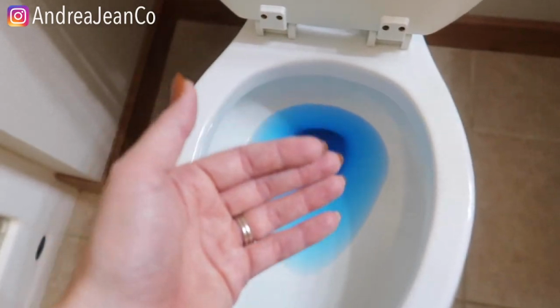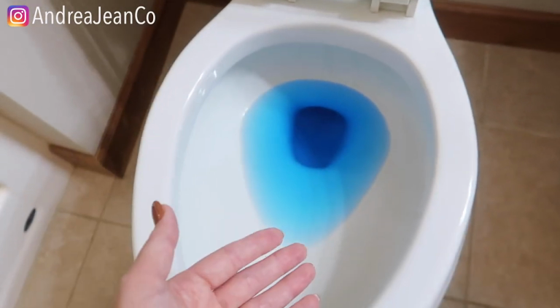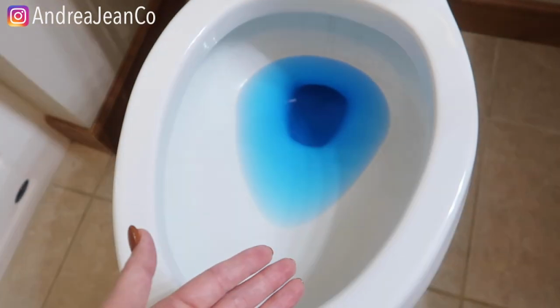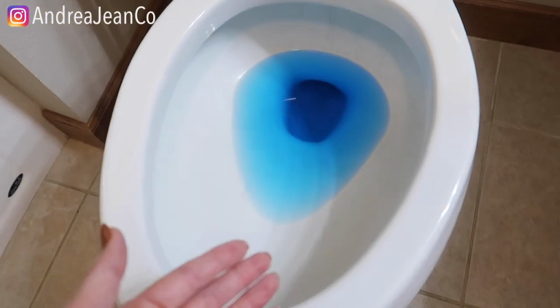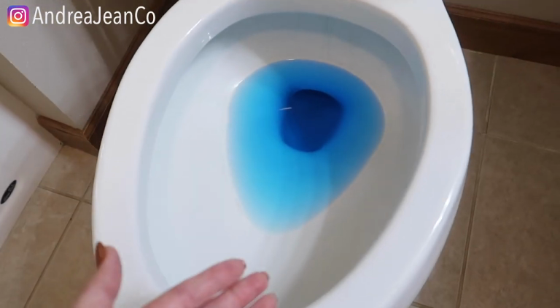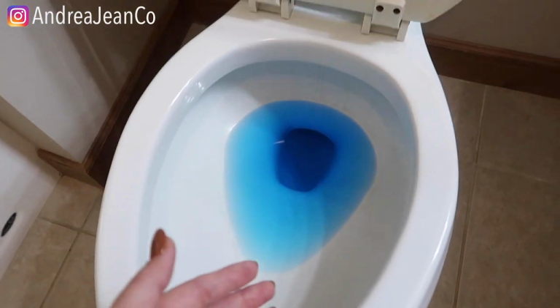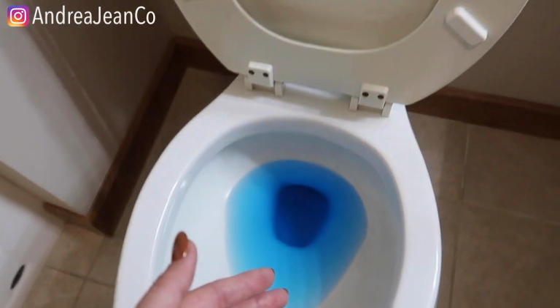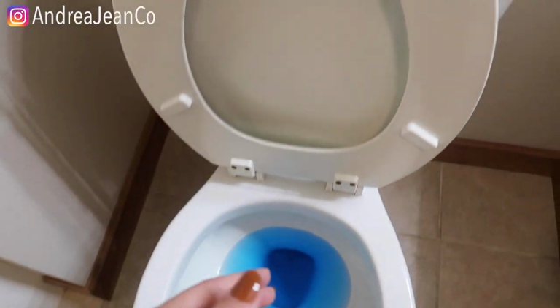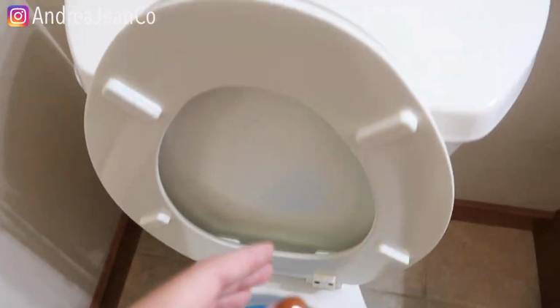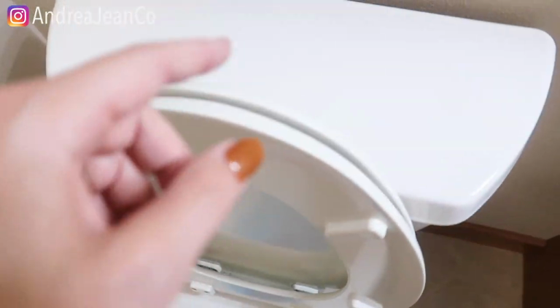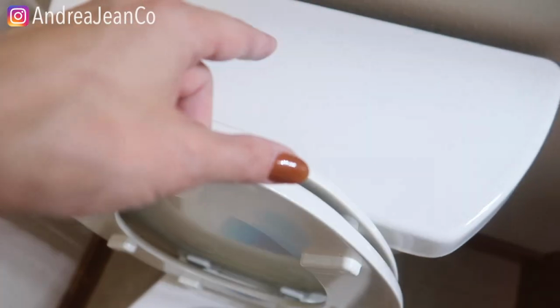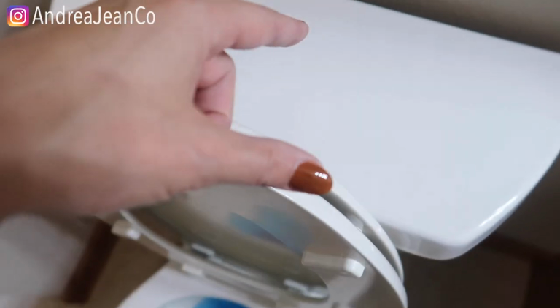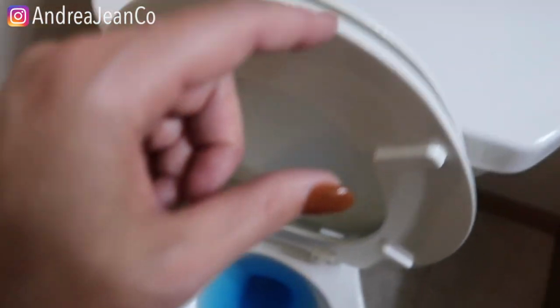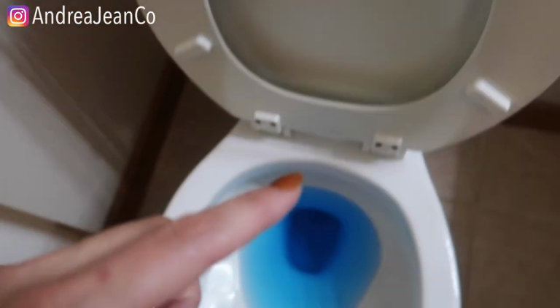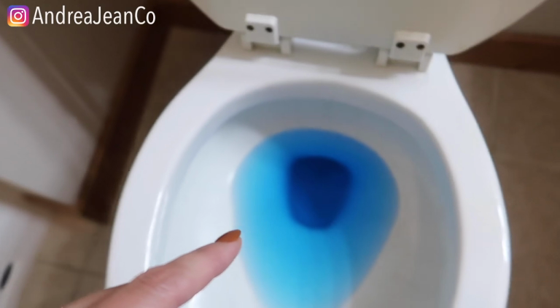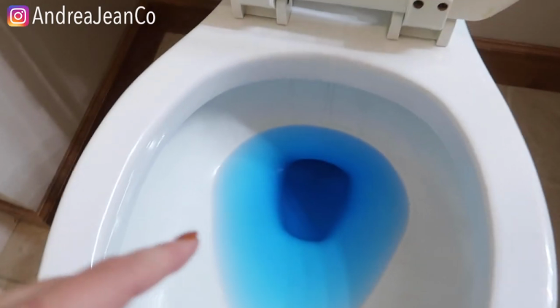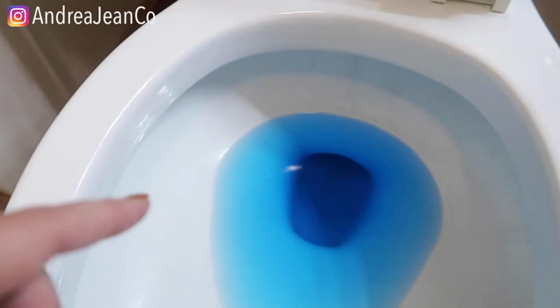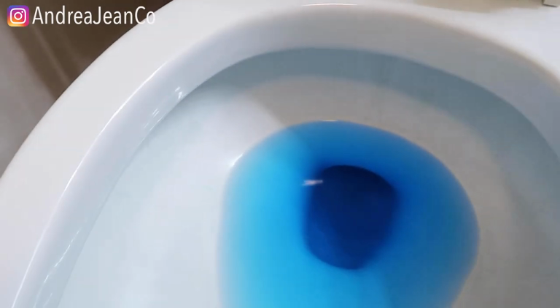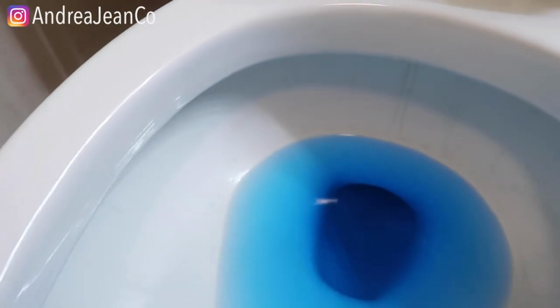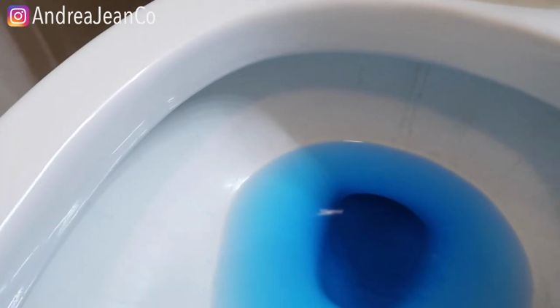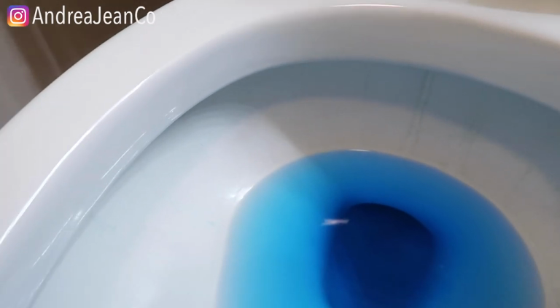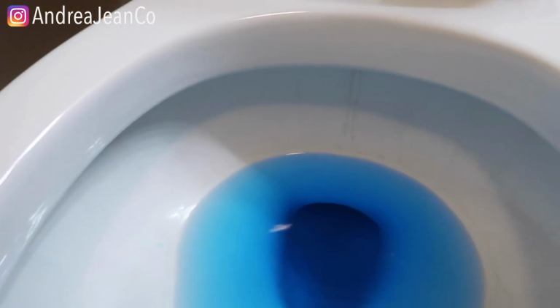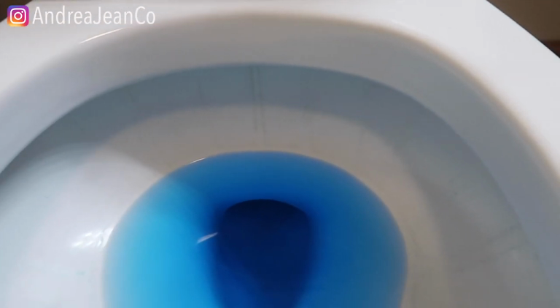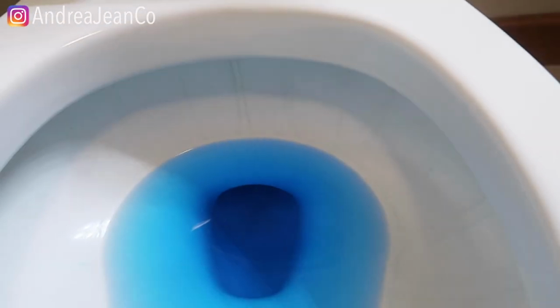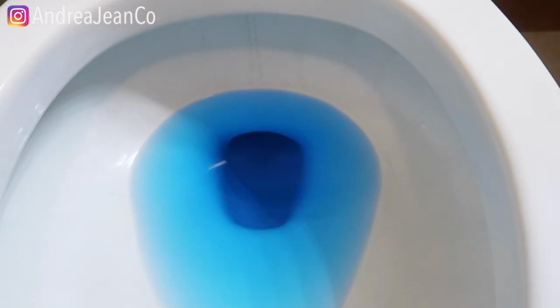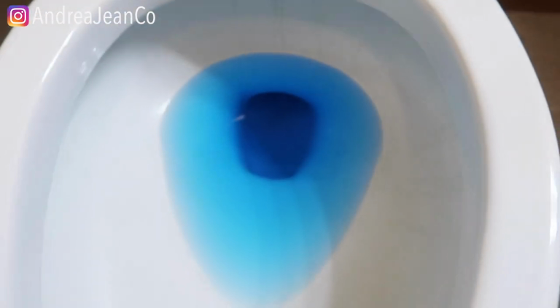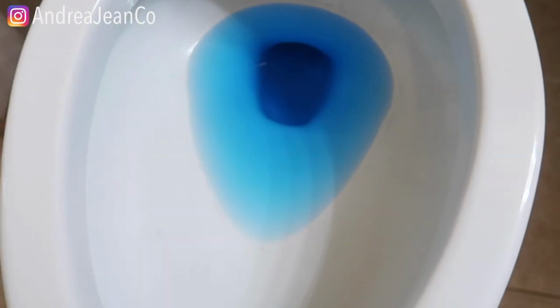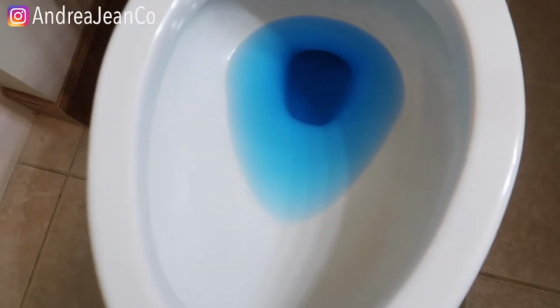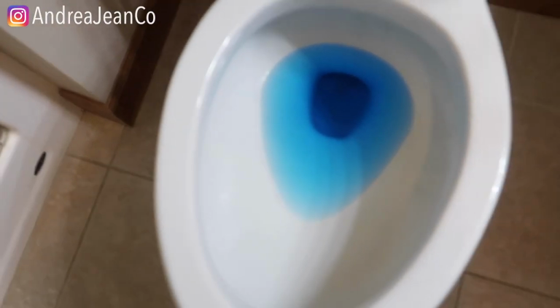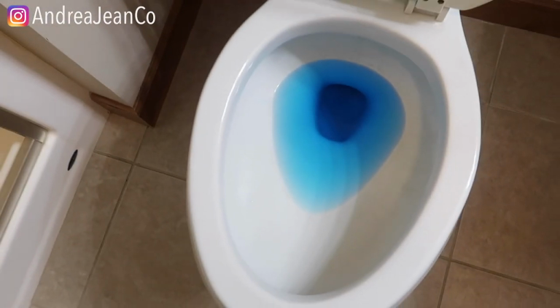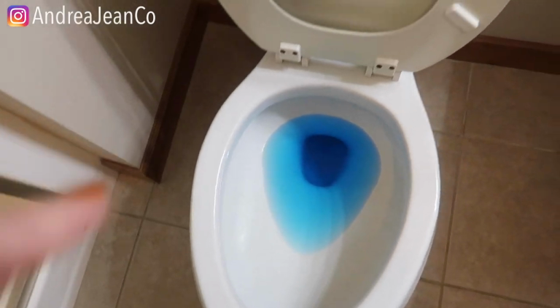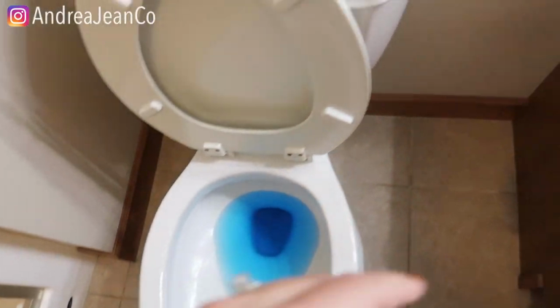First and foremost, my water is blue because I tried out one of those tank tablets. Can I just say, I am not impressed — but more to come on that one.